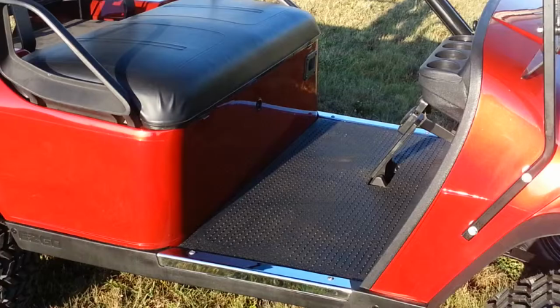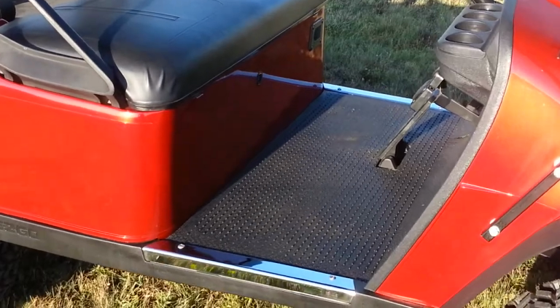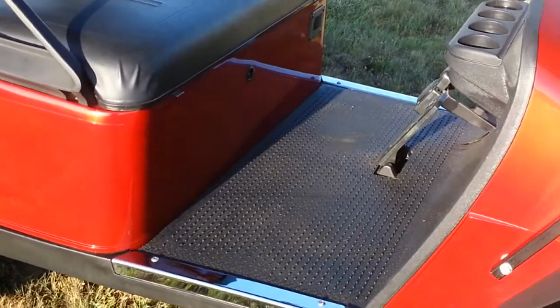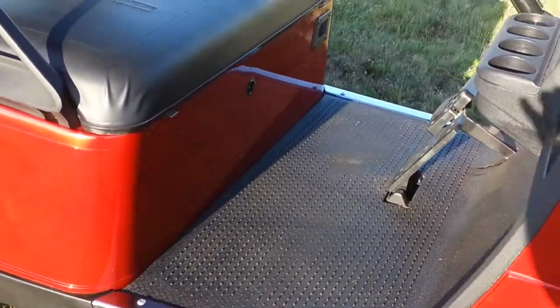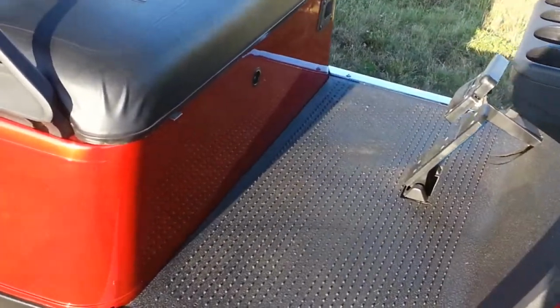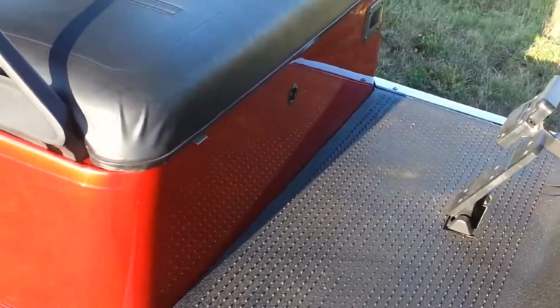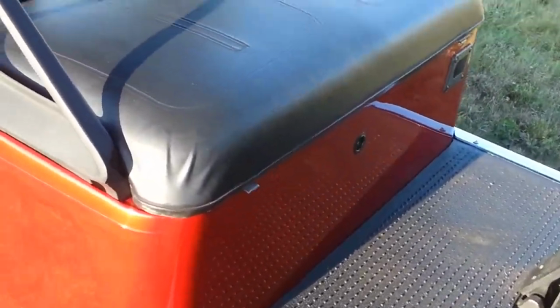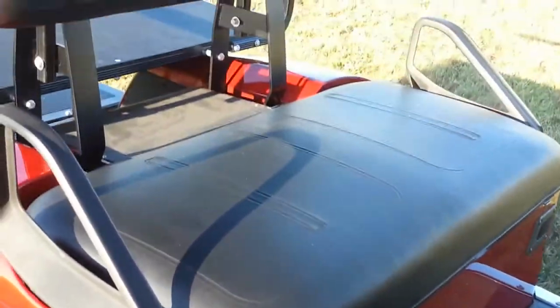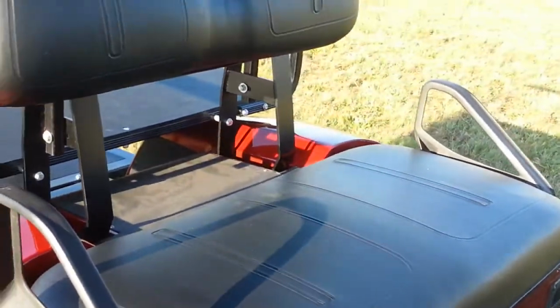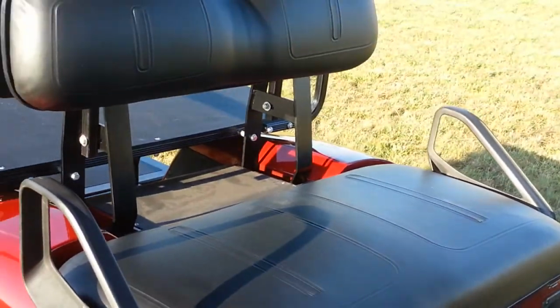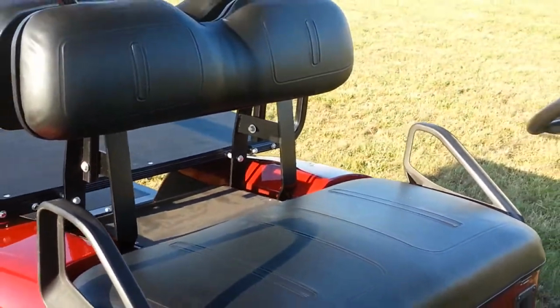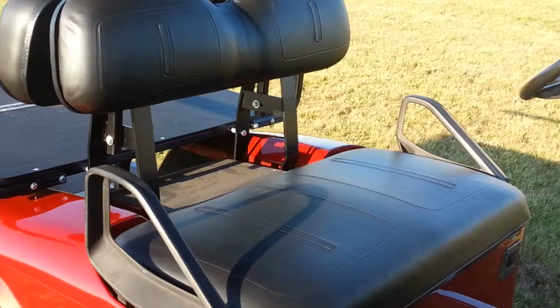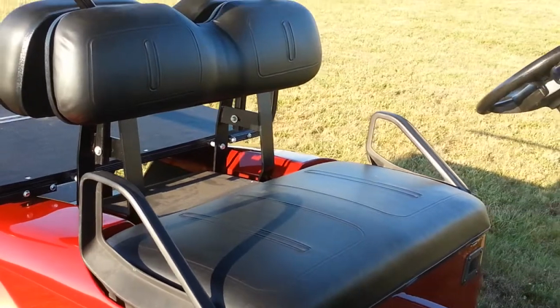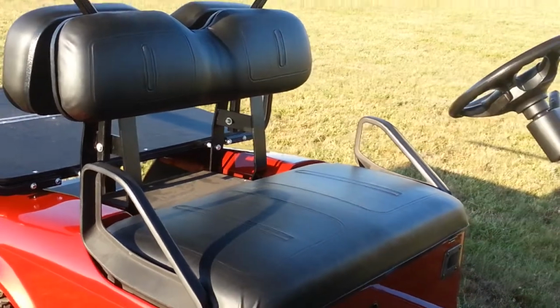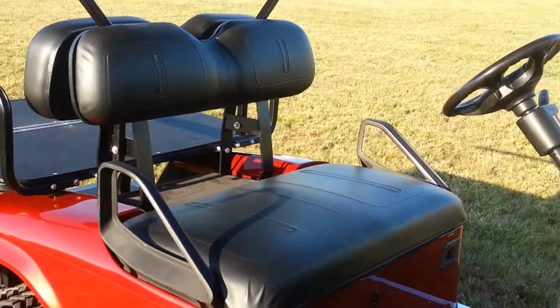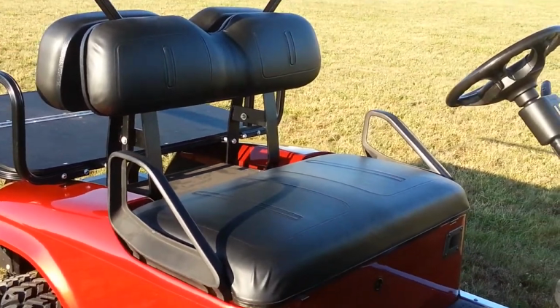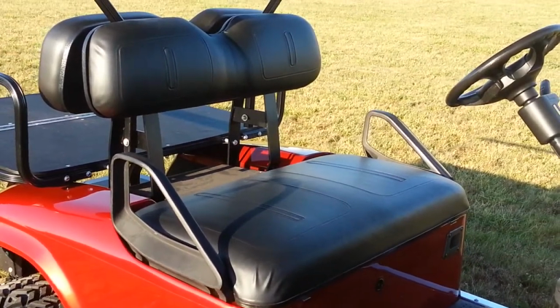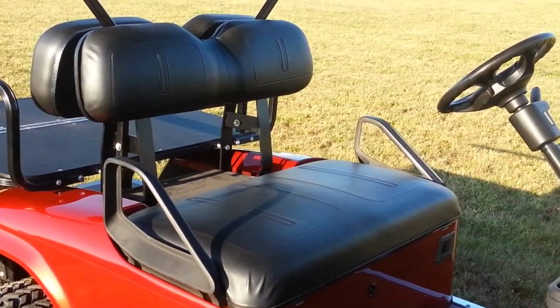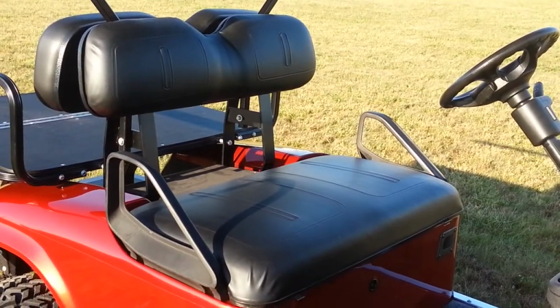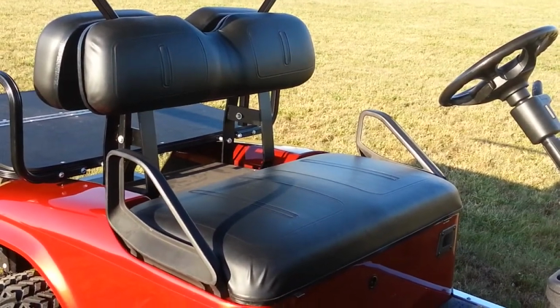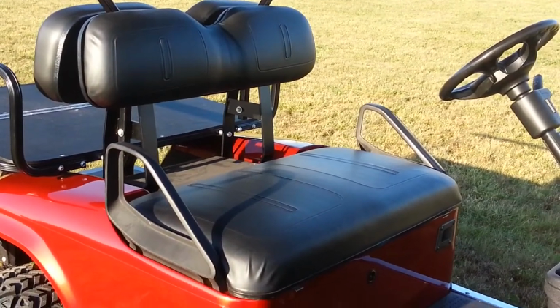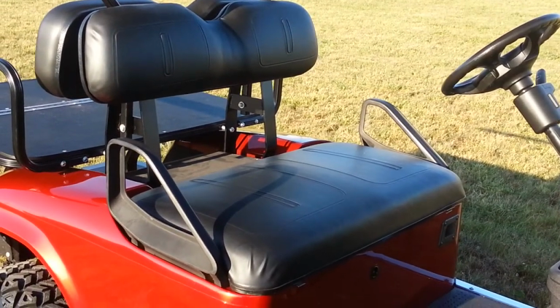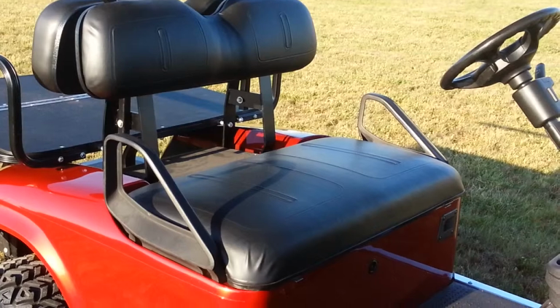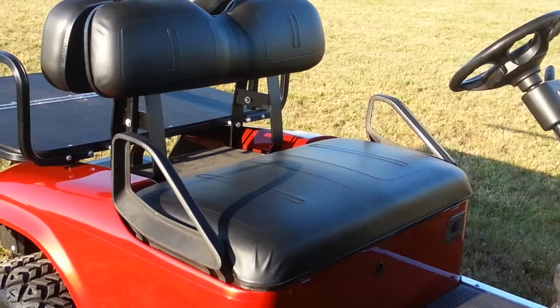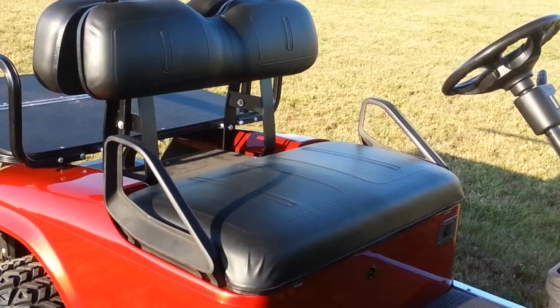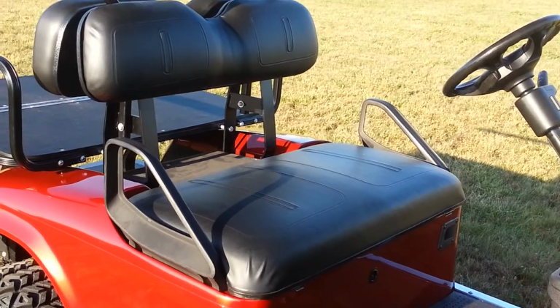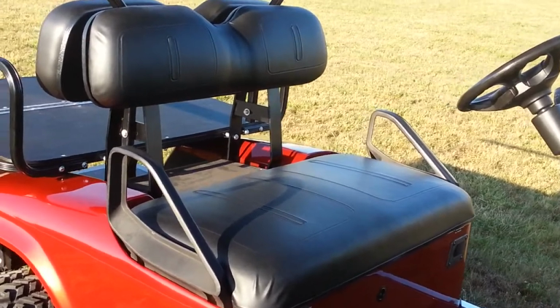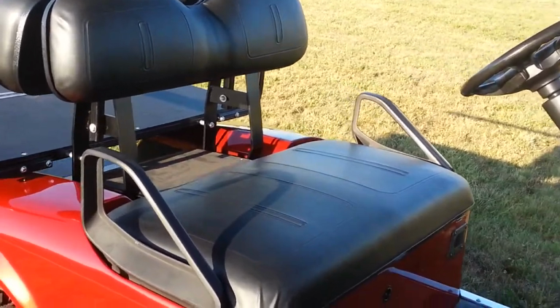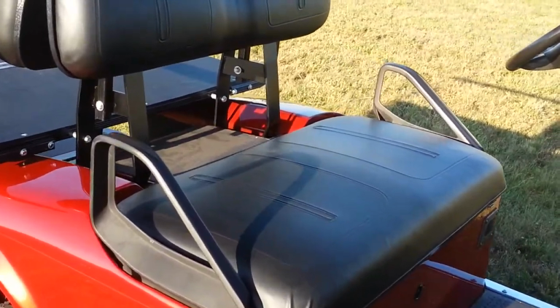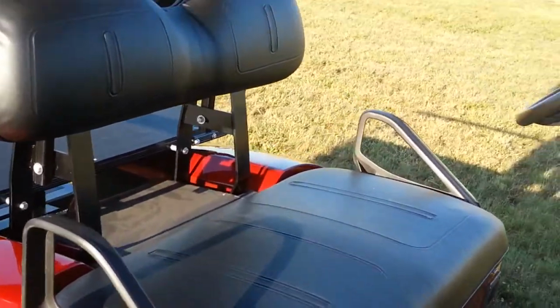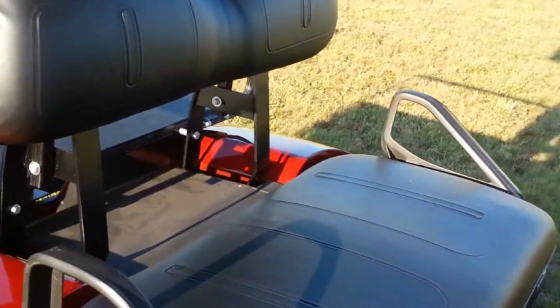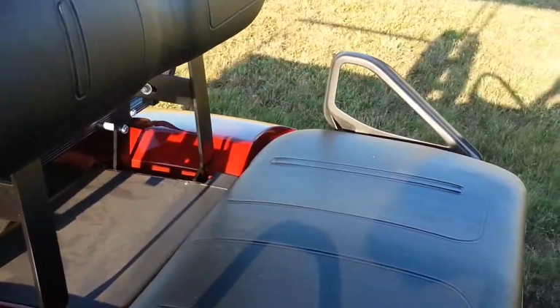New chrome sill plates. We even added a new floor mat — everything else was new, so why not make that new as well? The seats, if they're not new, are recovered with brand new factory EasyGo replacement seat covers.